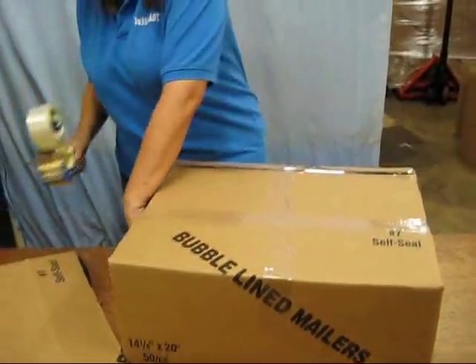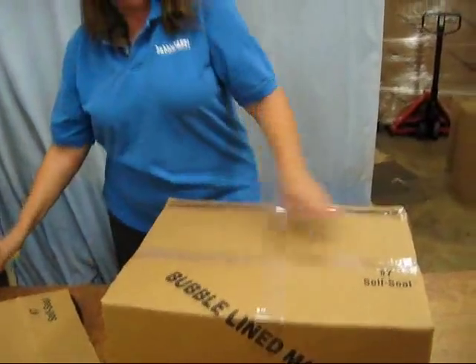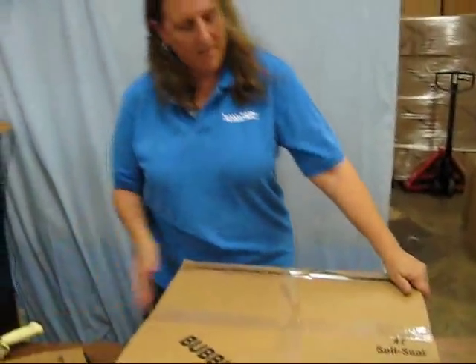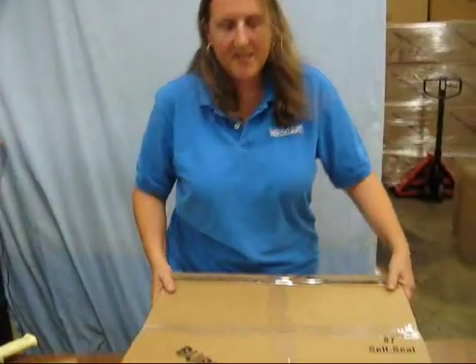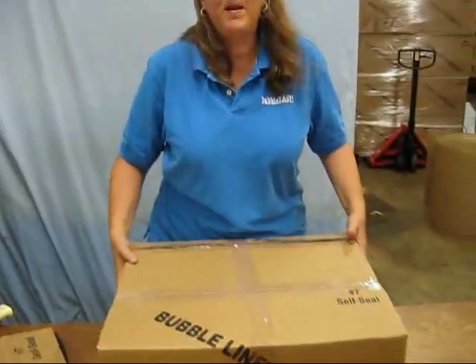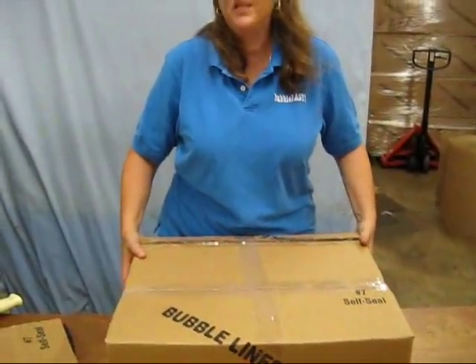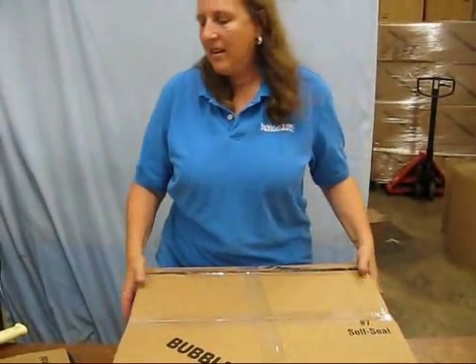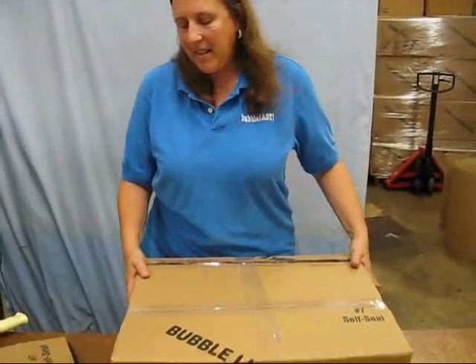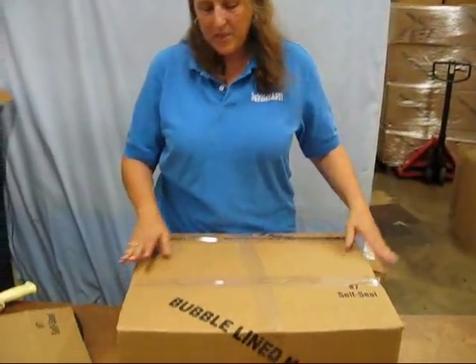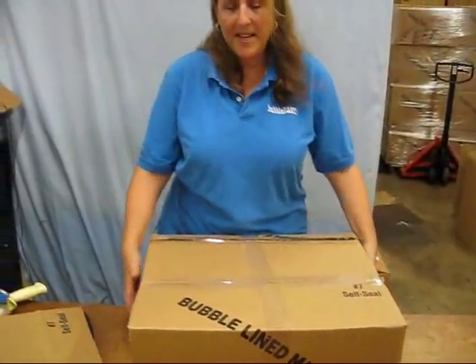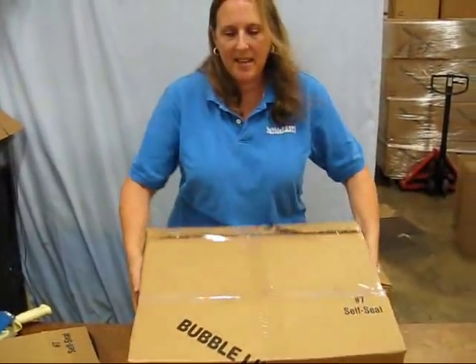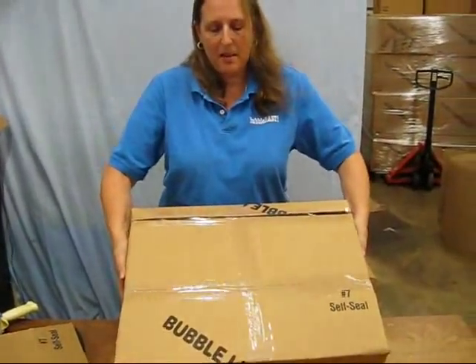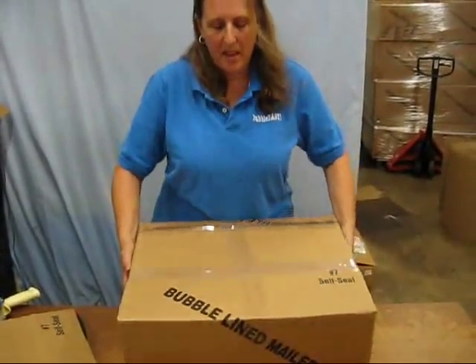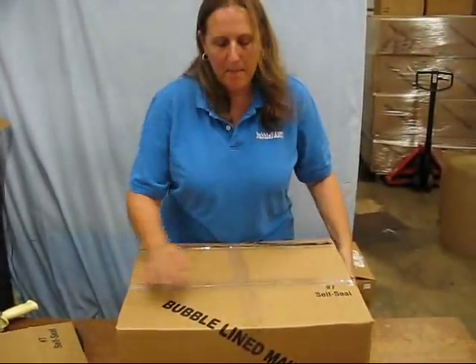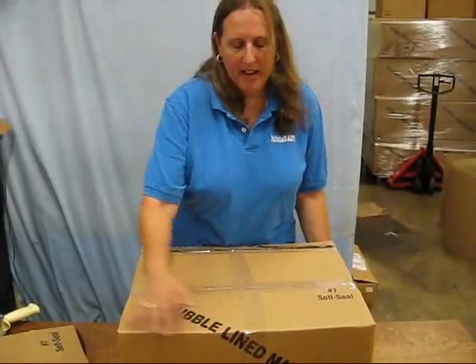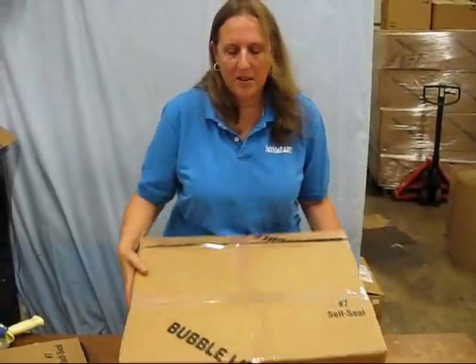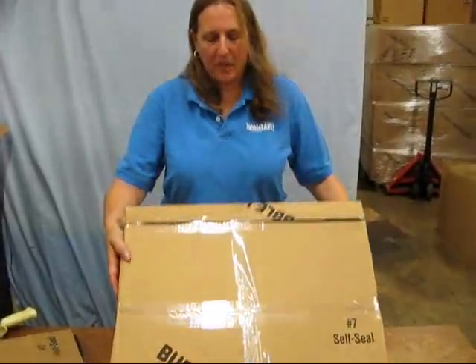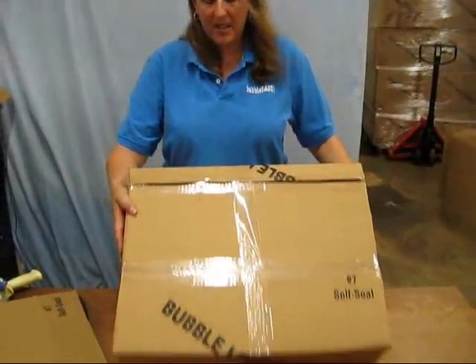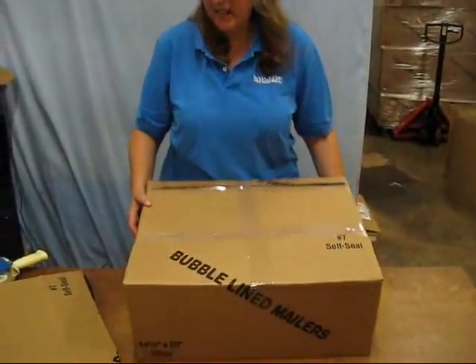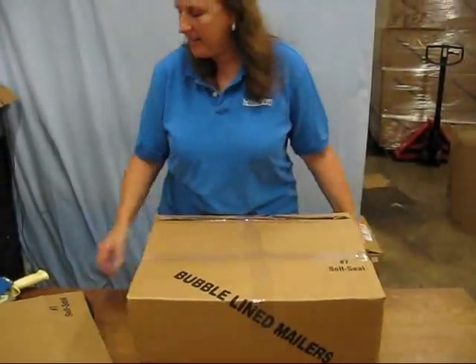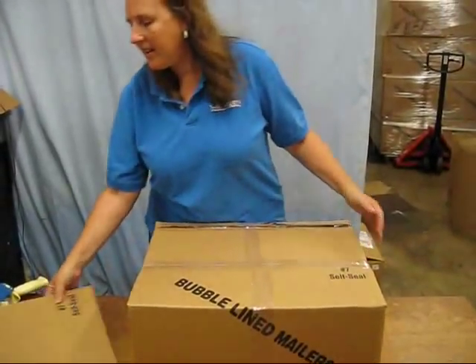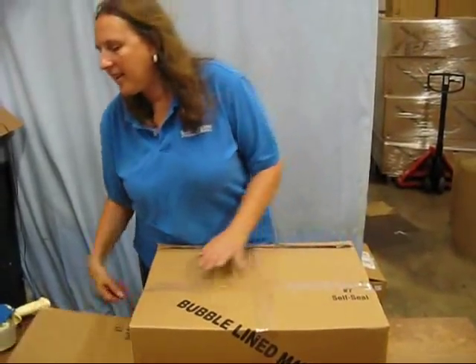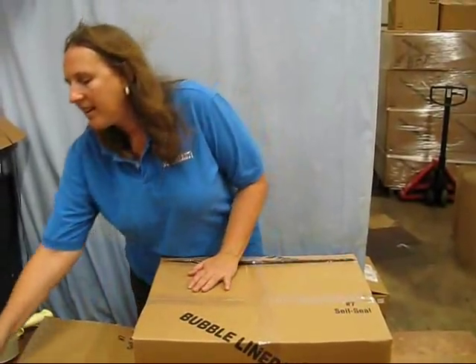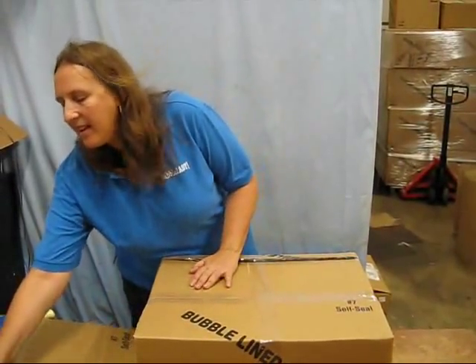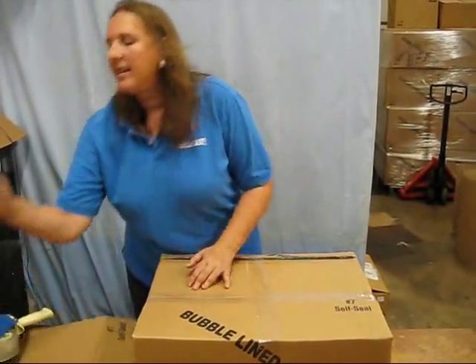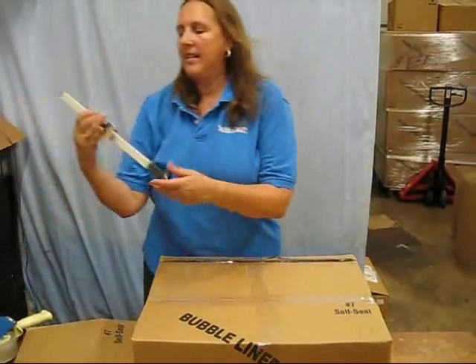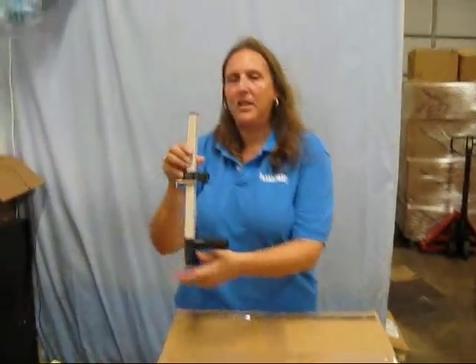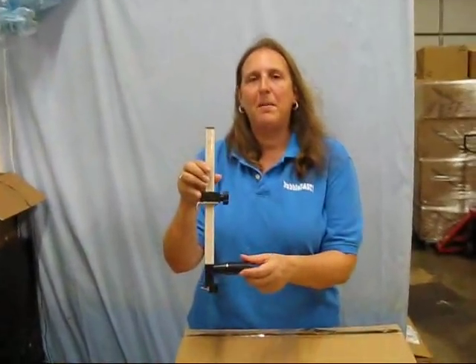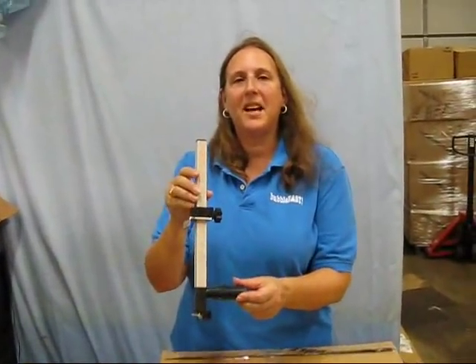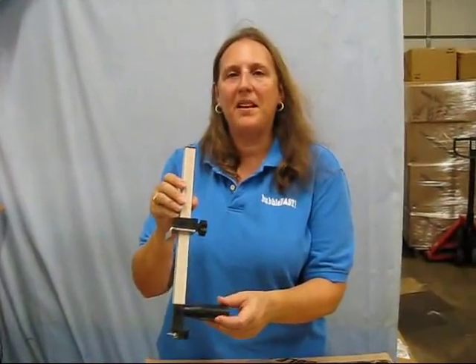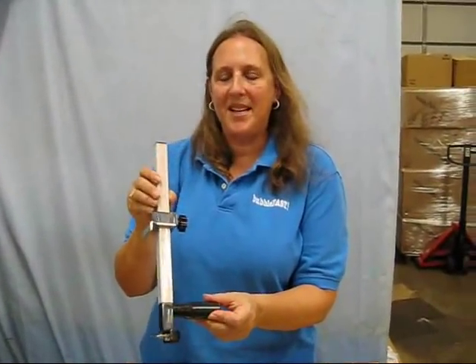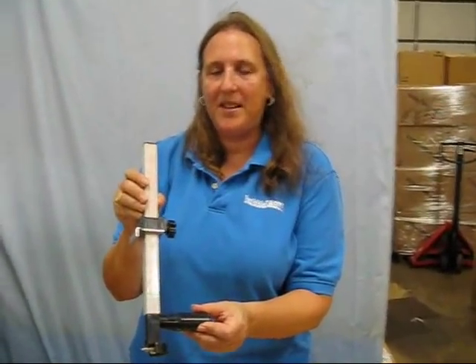And I'm good to go. I've made a nice, secure package without a lot of extra space. The items aren't going to shake around in here, and the trusty box cutter made it a very easy project.